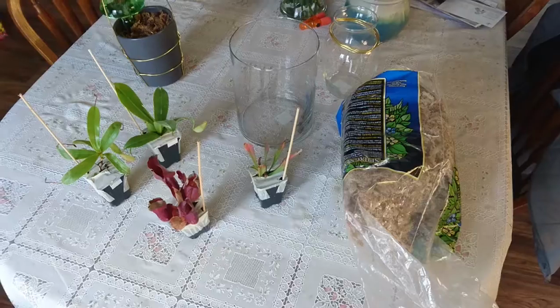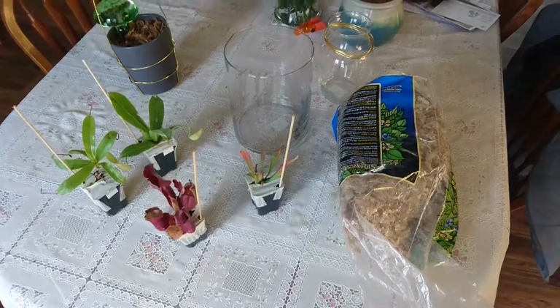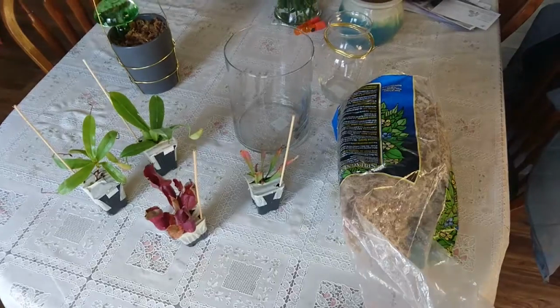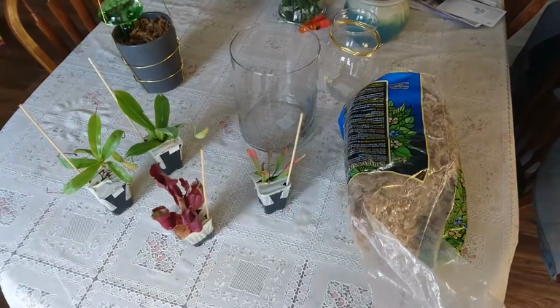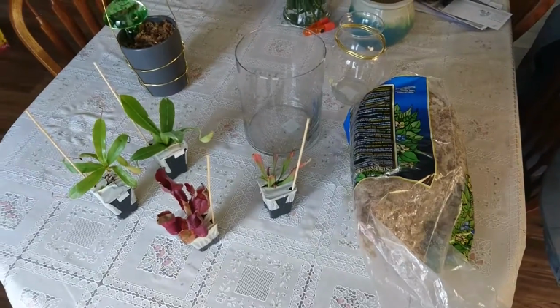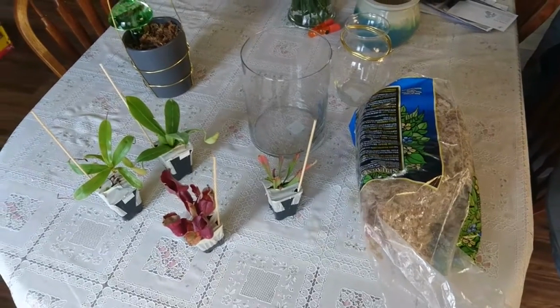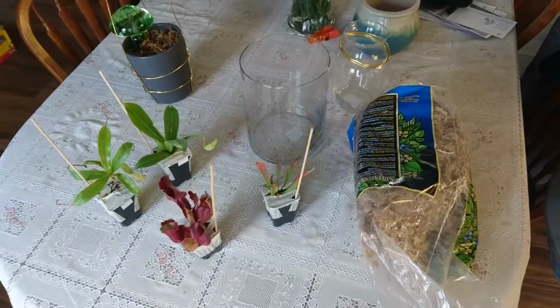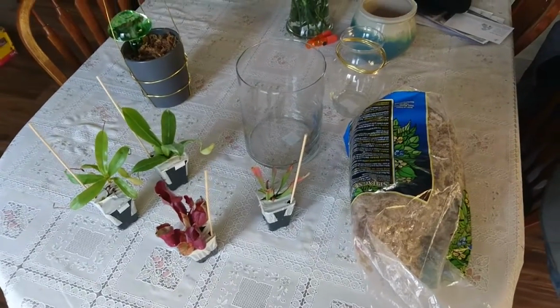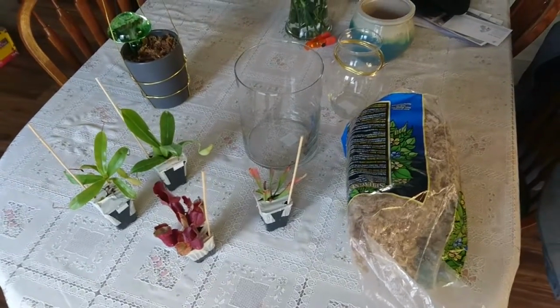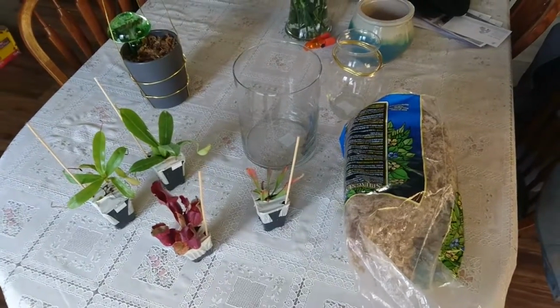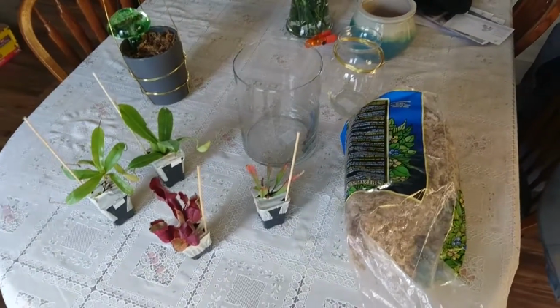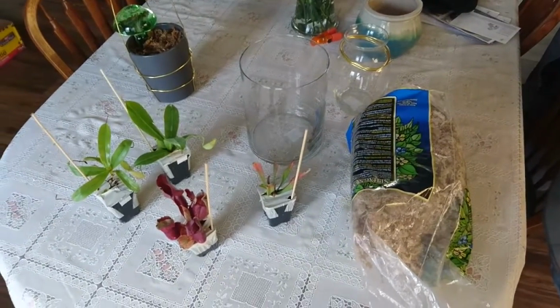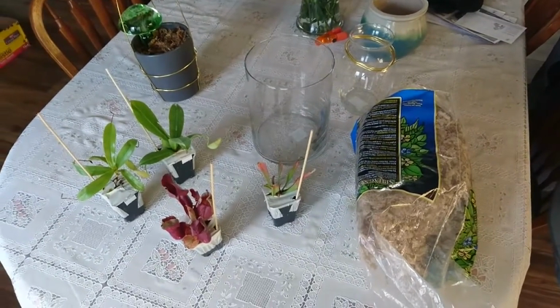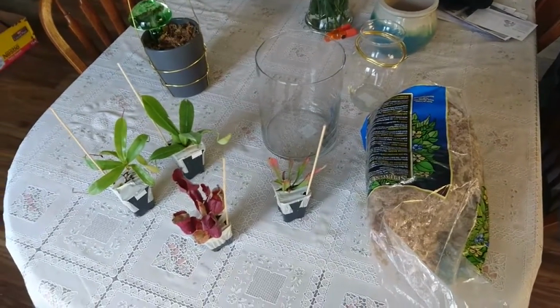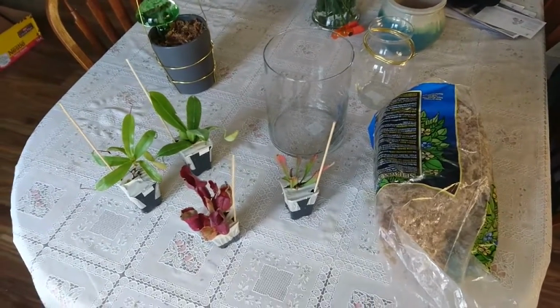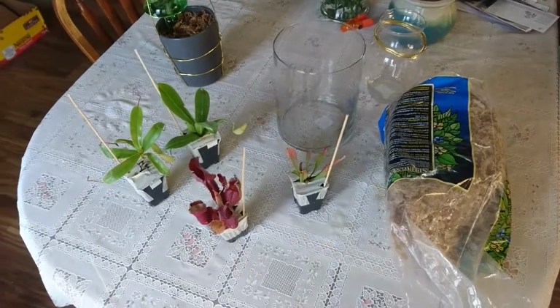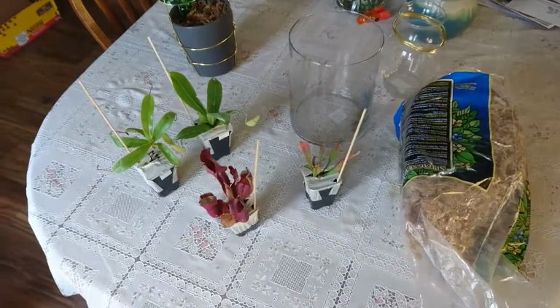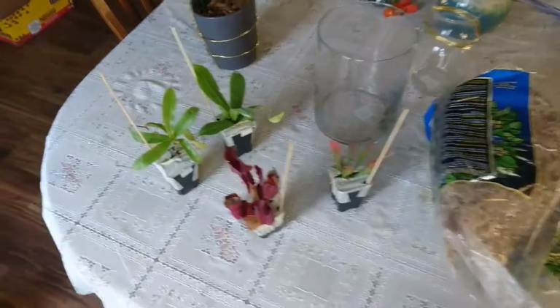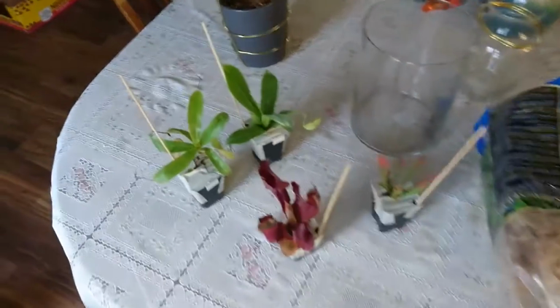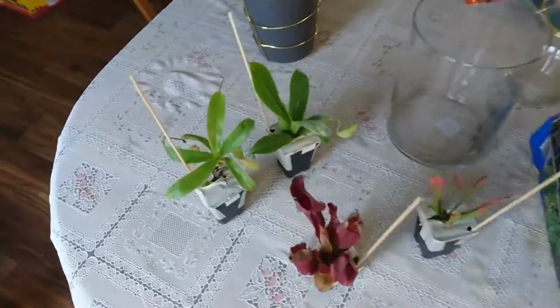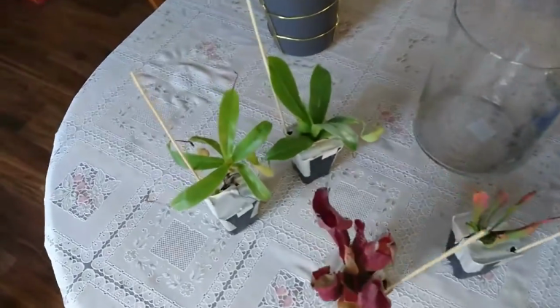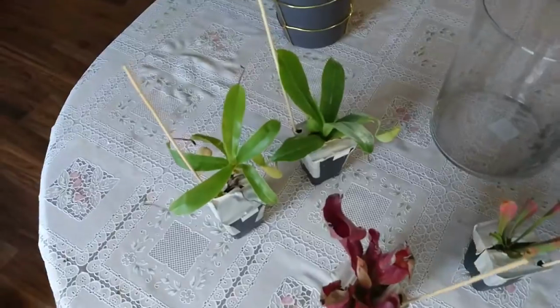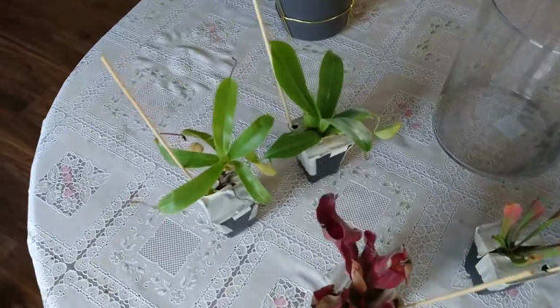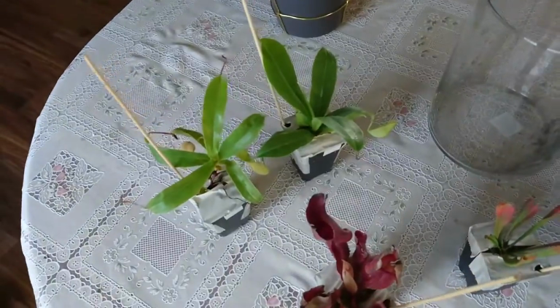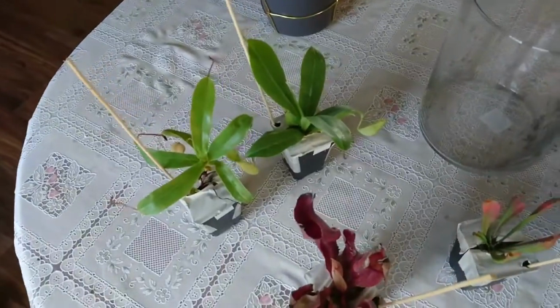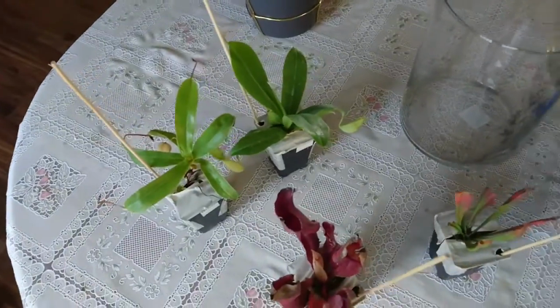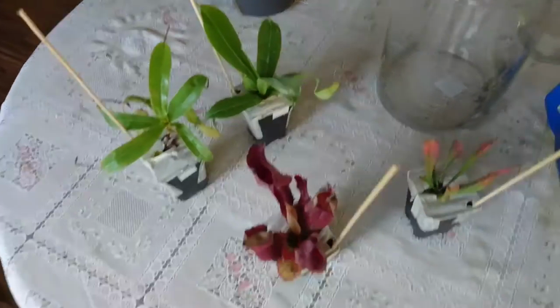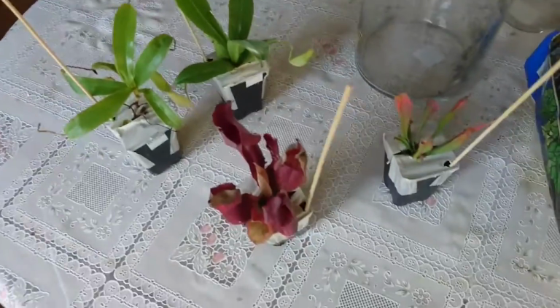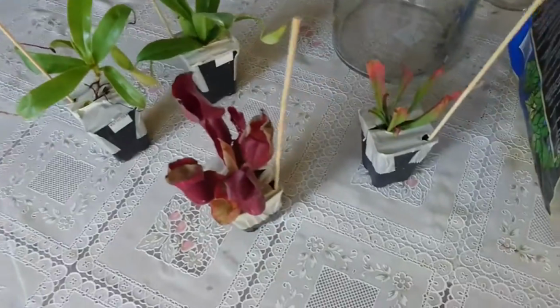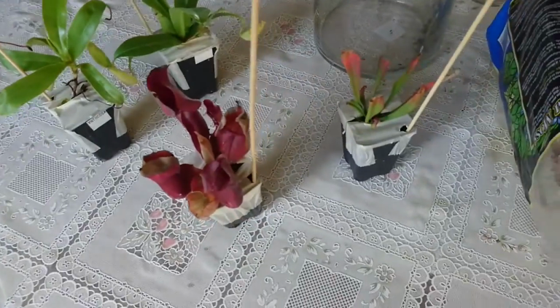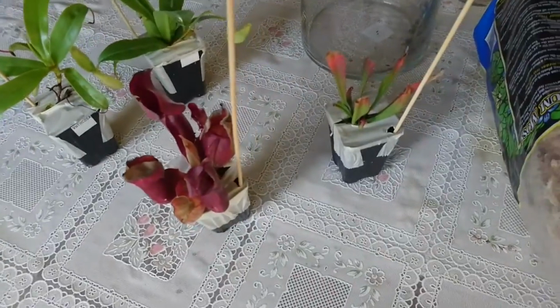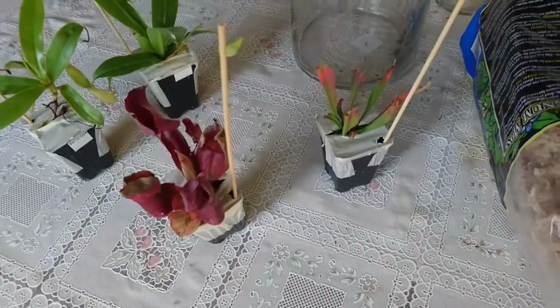Thanks for joining me on my eBay haul for my carnivorous plants. I've got two Nepenthes varieties and two Sarracenia varieties.